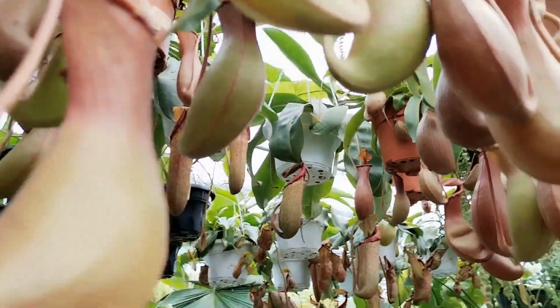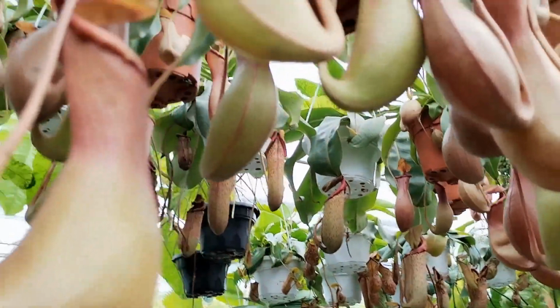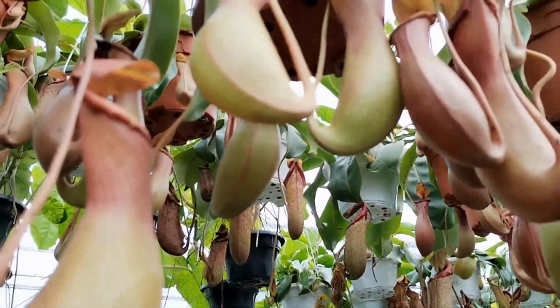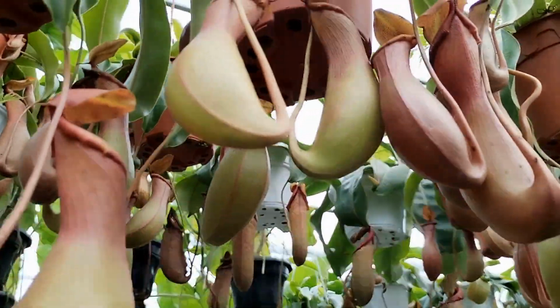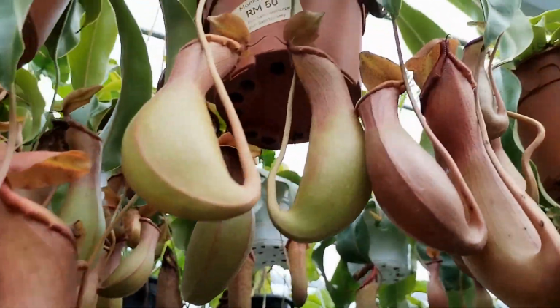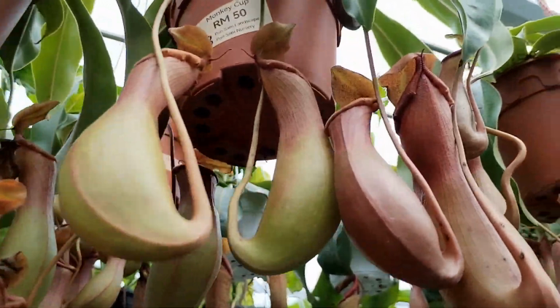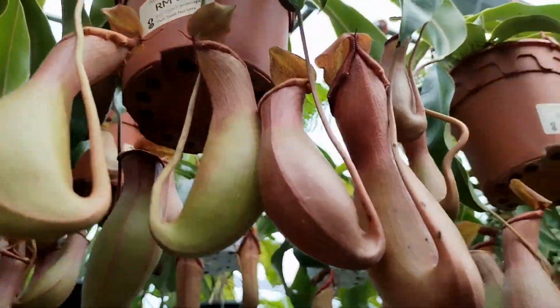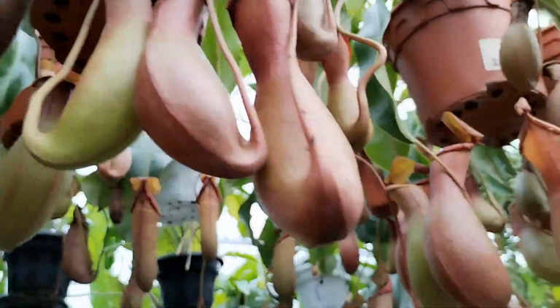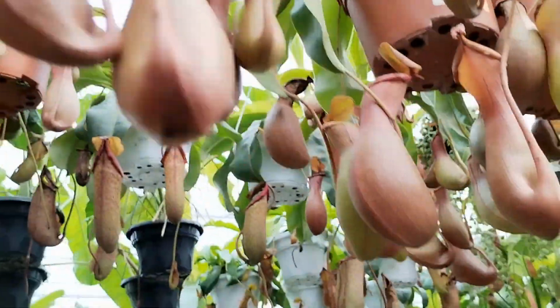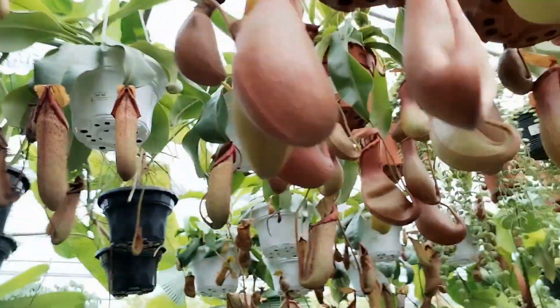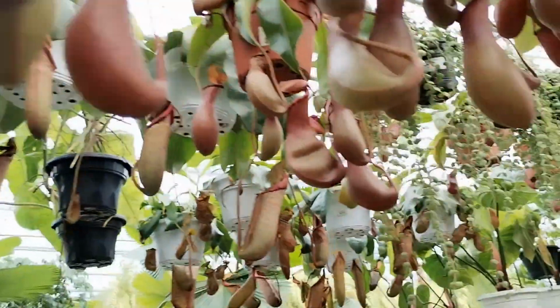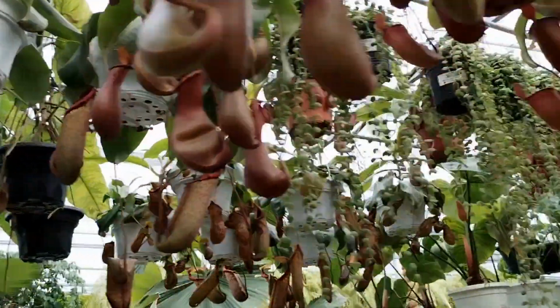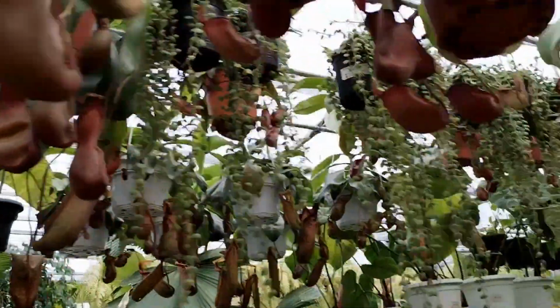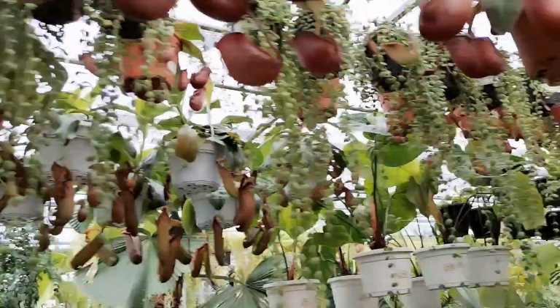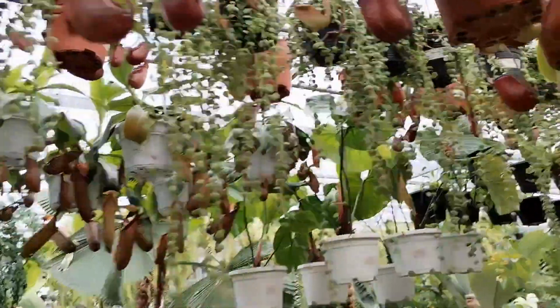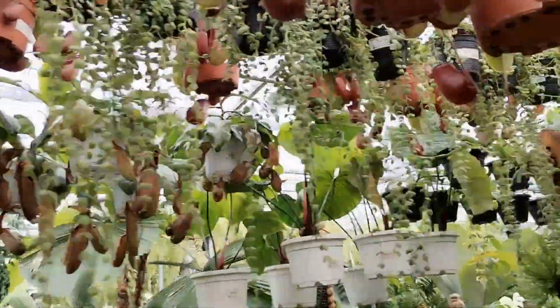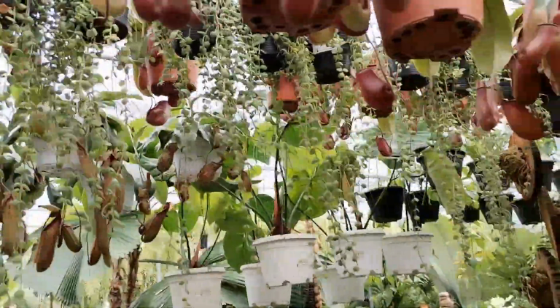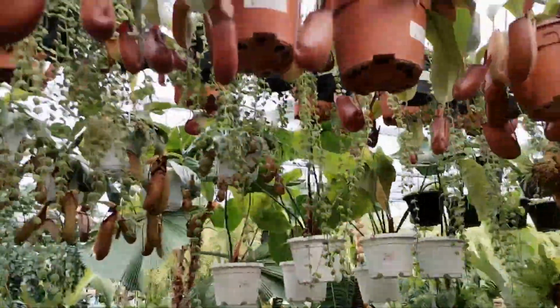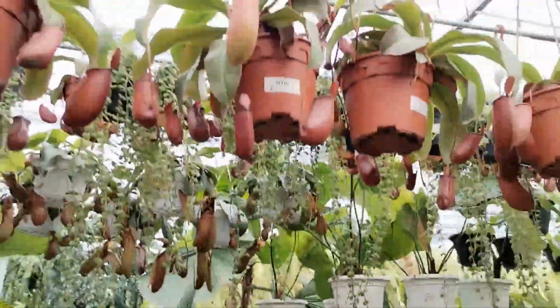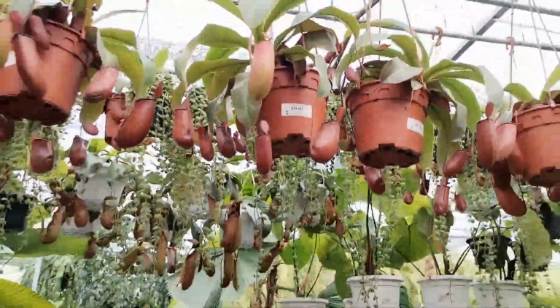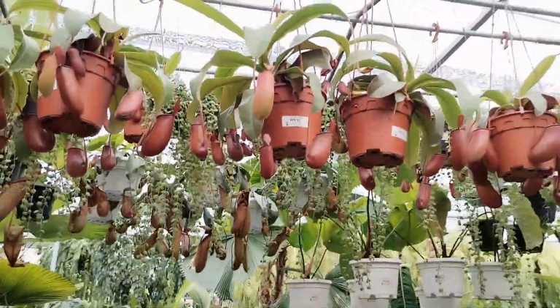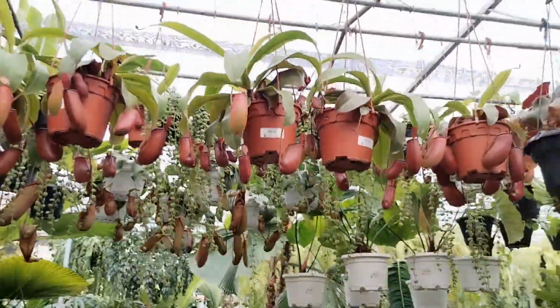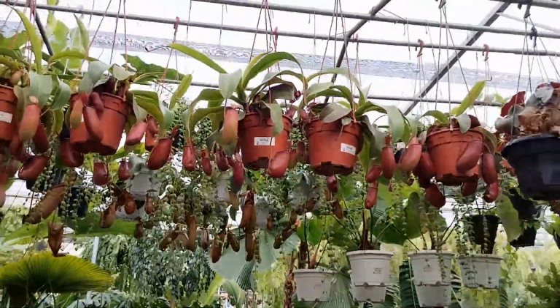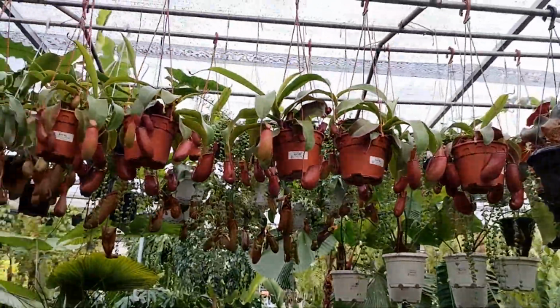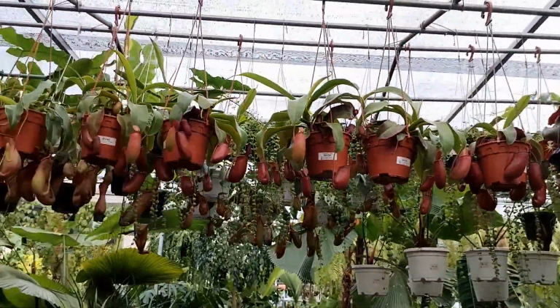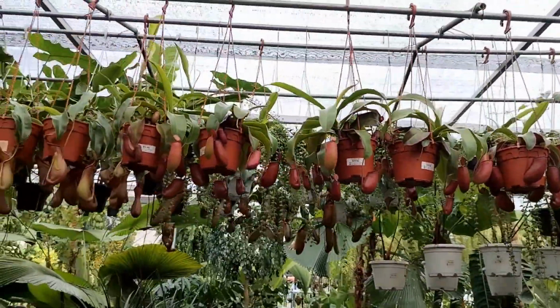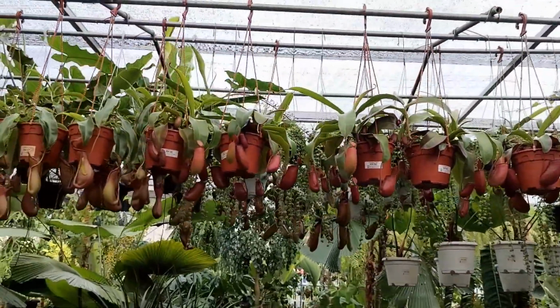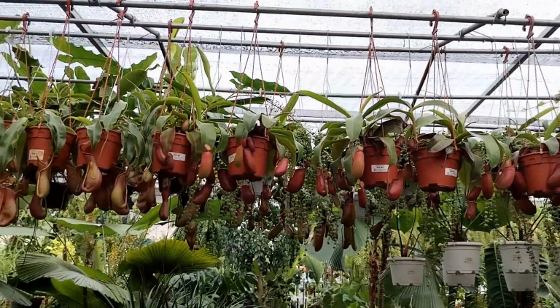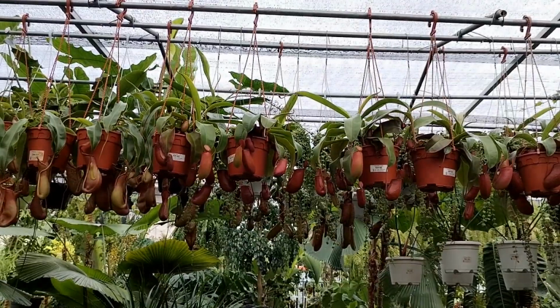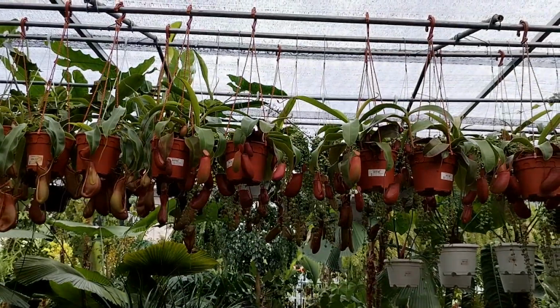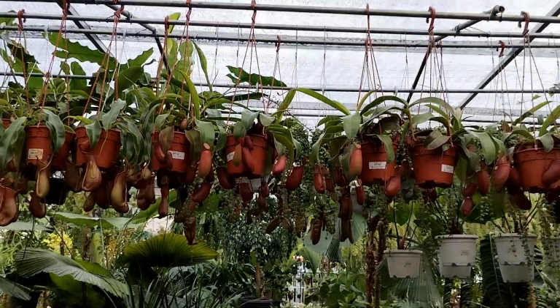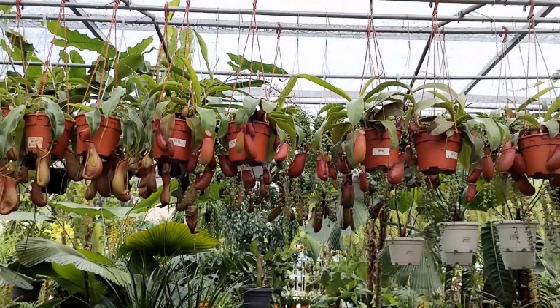As you can see over here, these are the three different types of pitcher plants that have been sold here in this local nursery — you can see the red version, the green version, and also the long version.